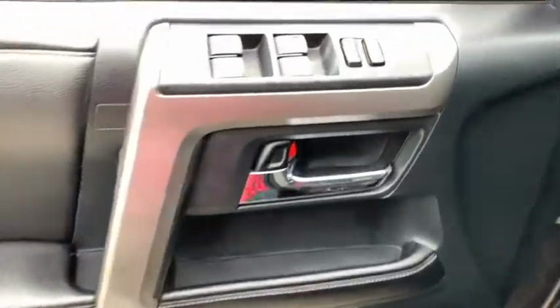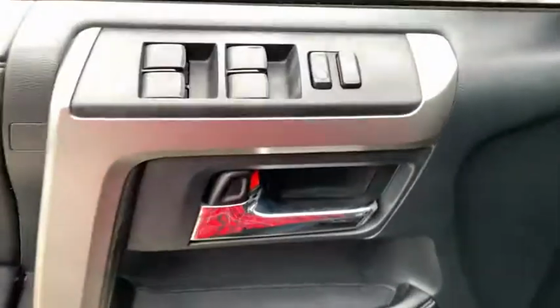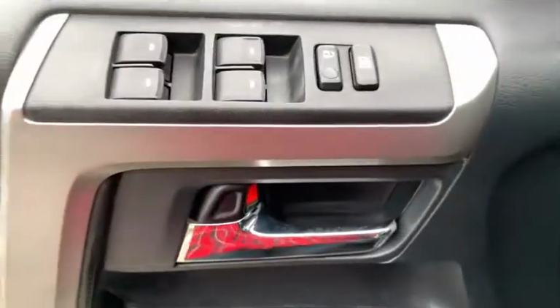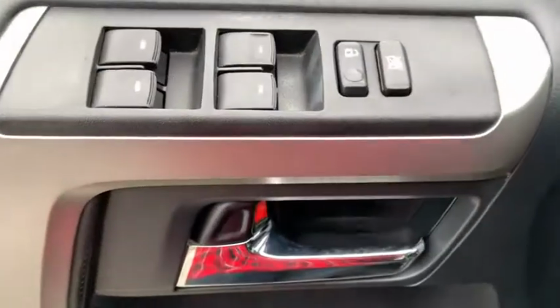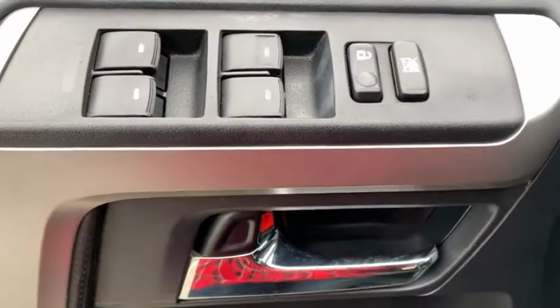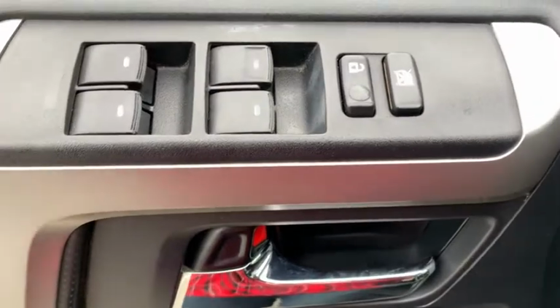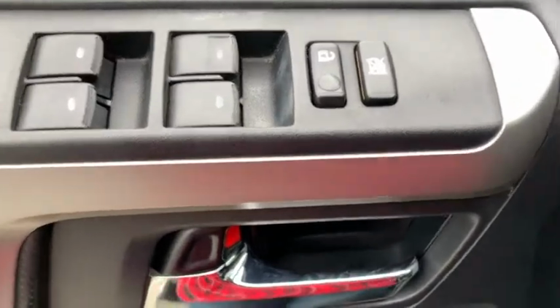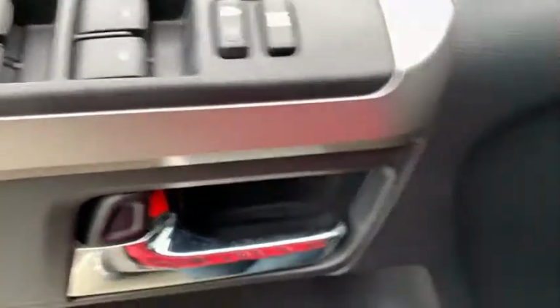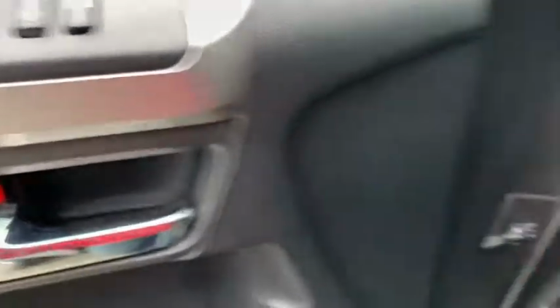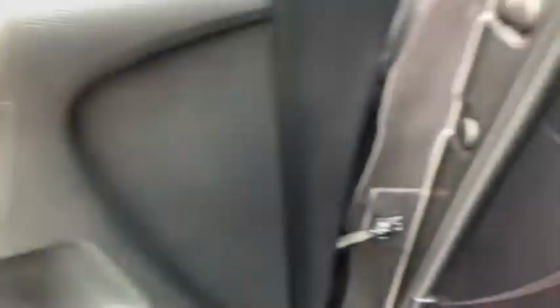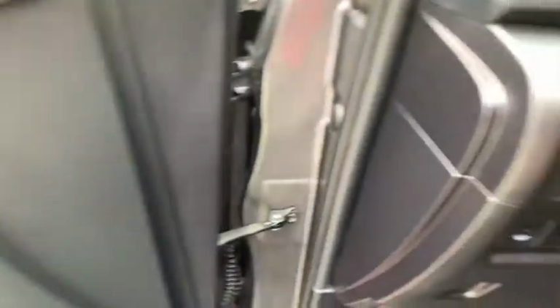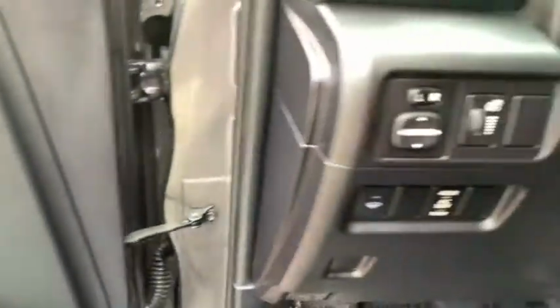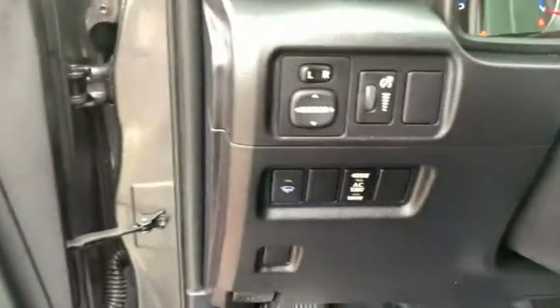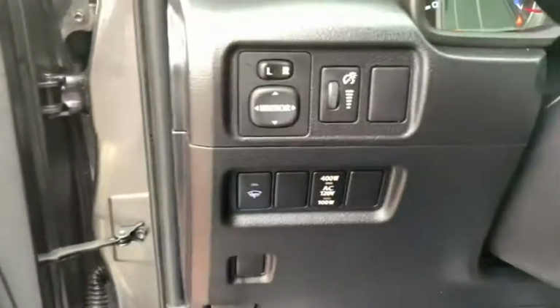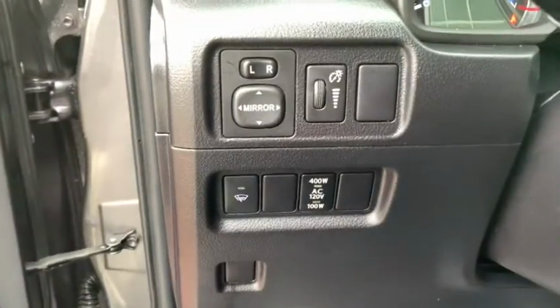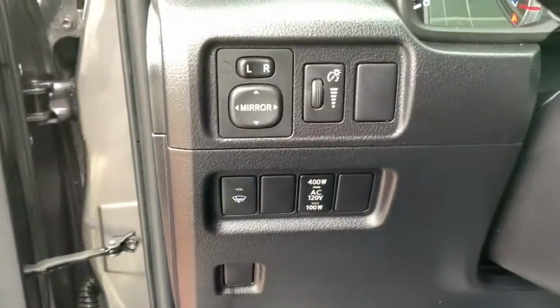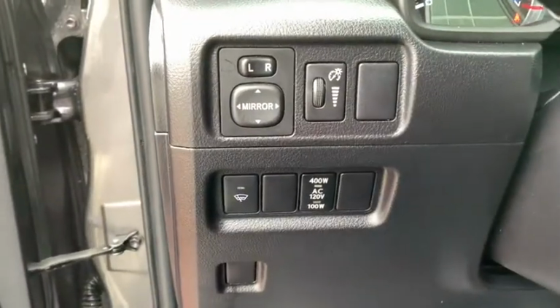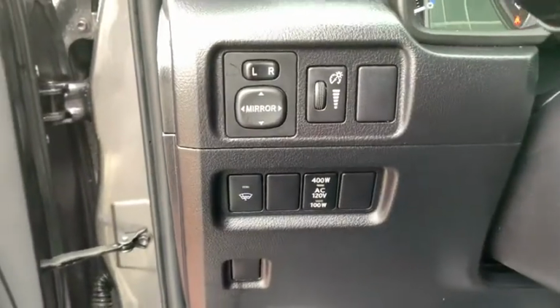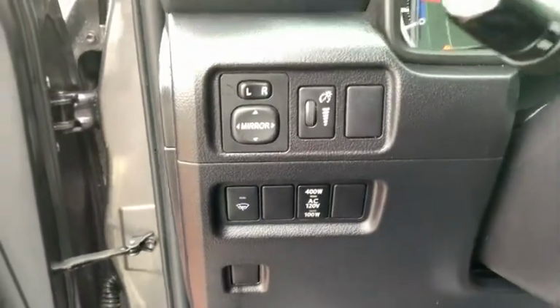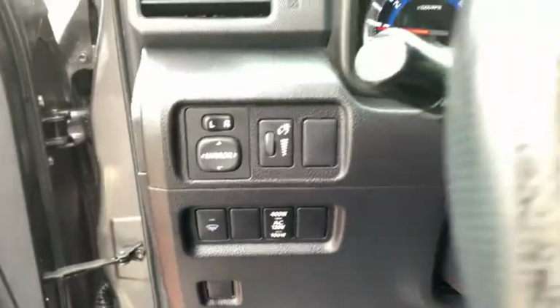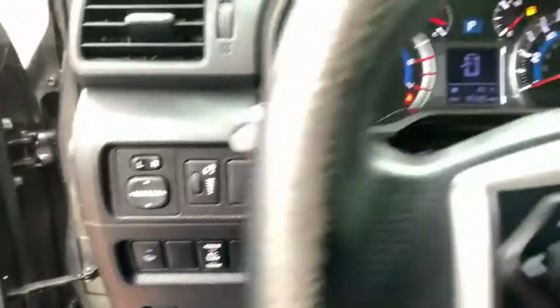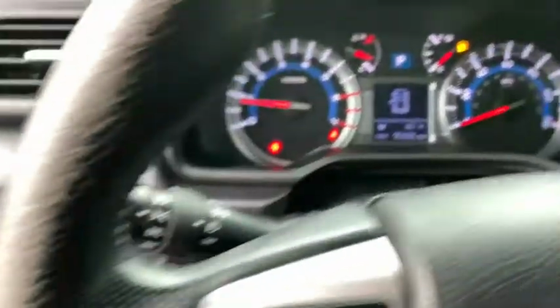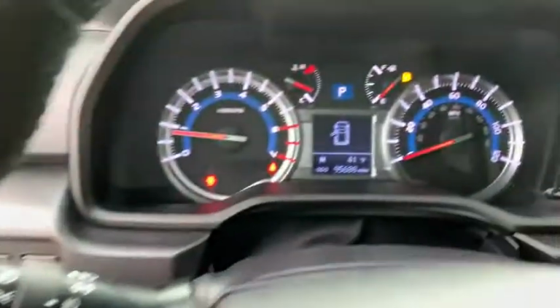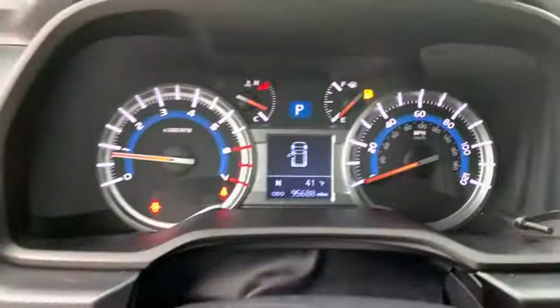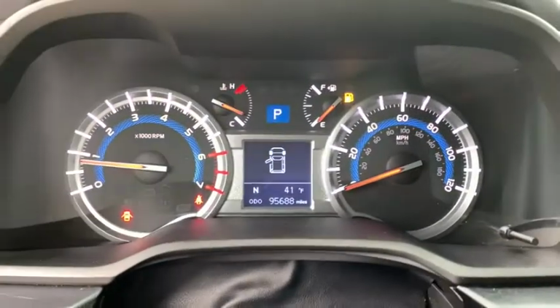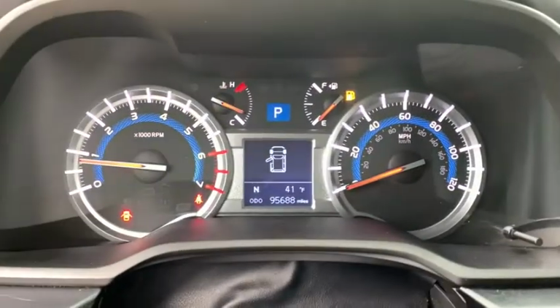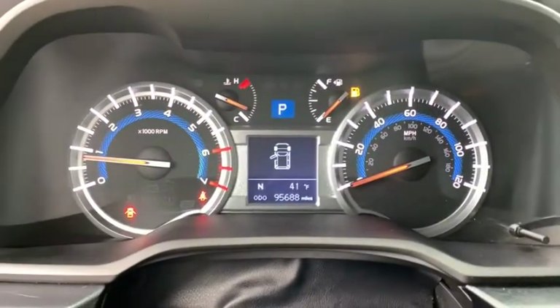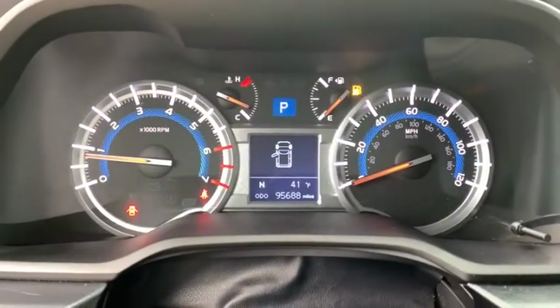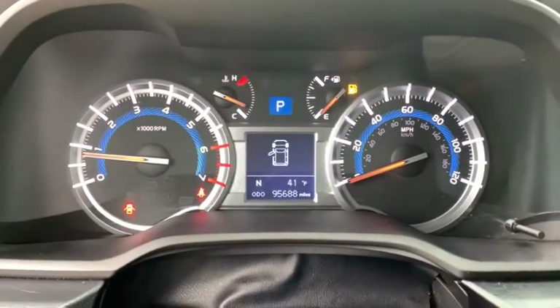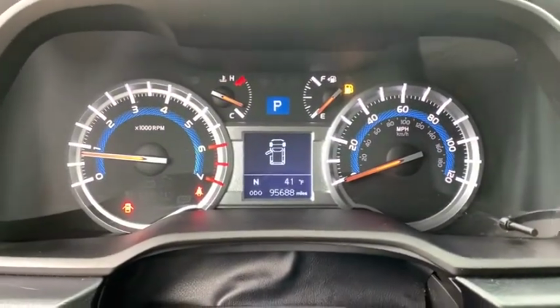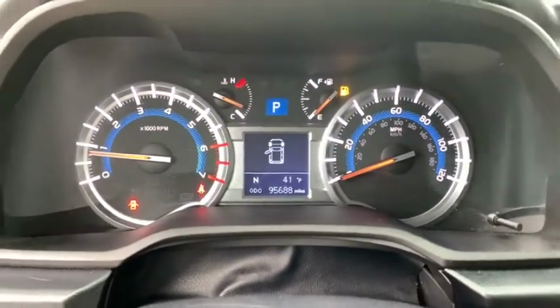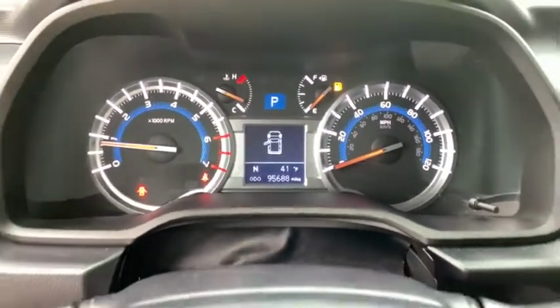Trip computer, CD player, overhead console, remote keyless entry, tachometer, panic alarm, brake assist, power driver's seat.